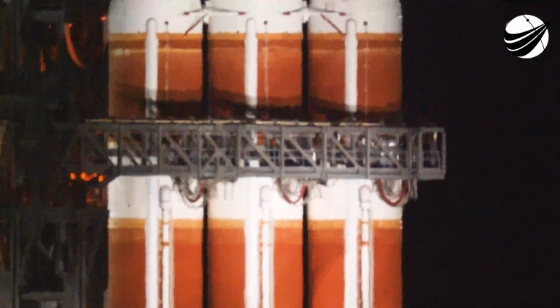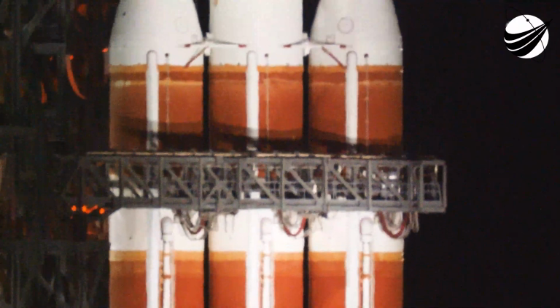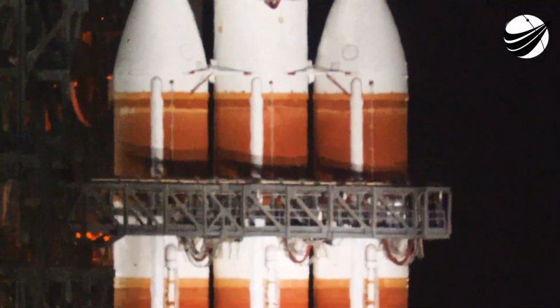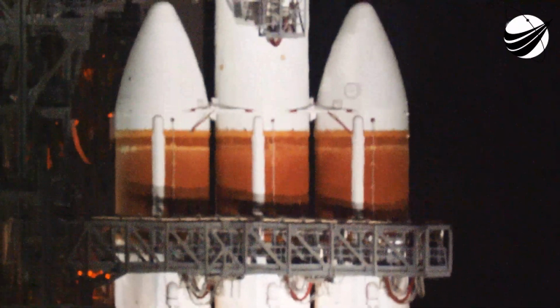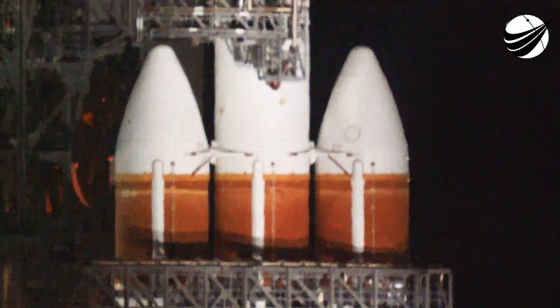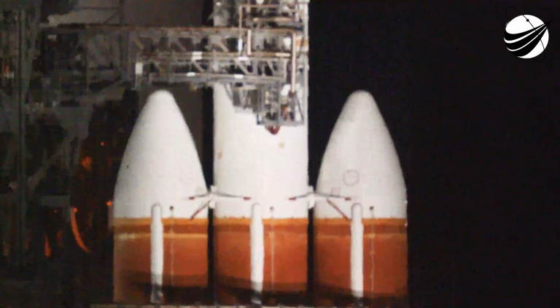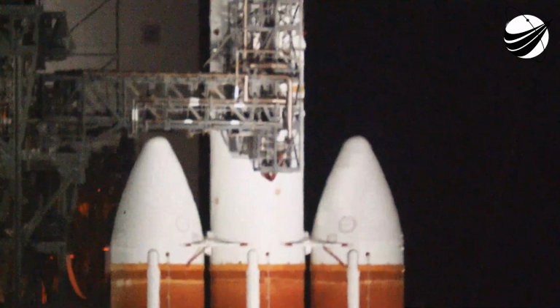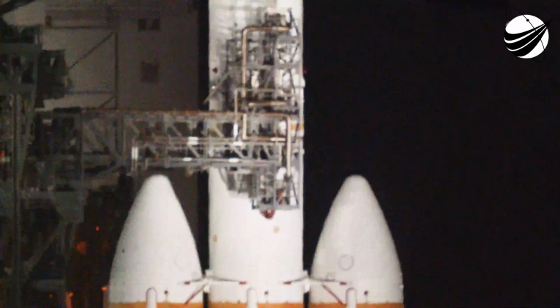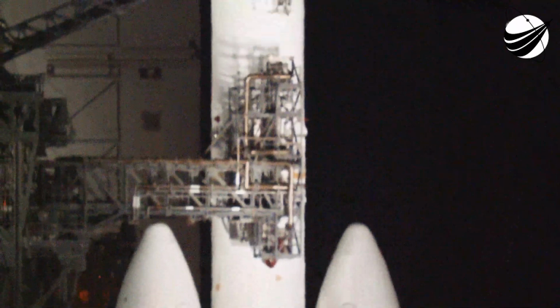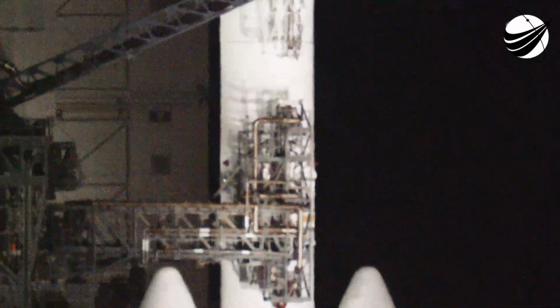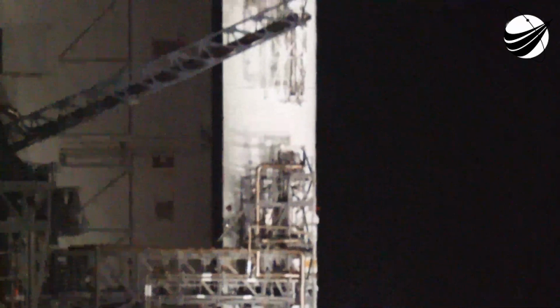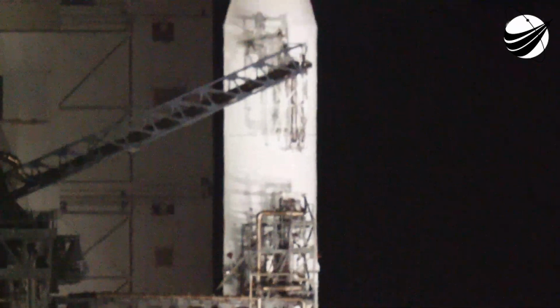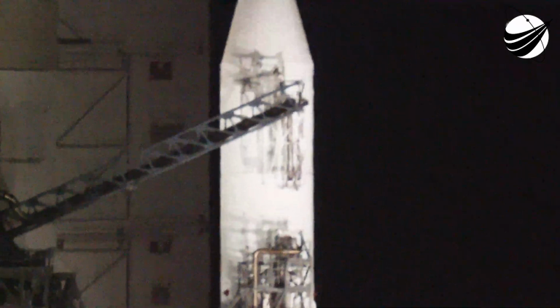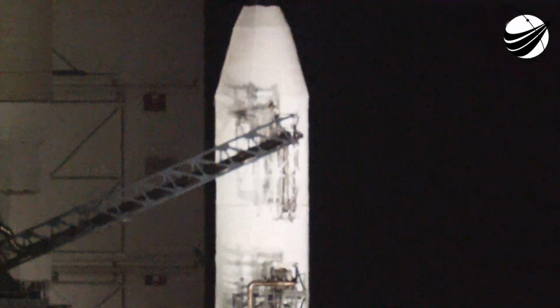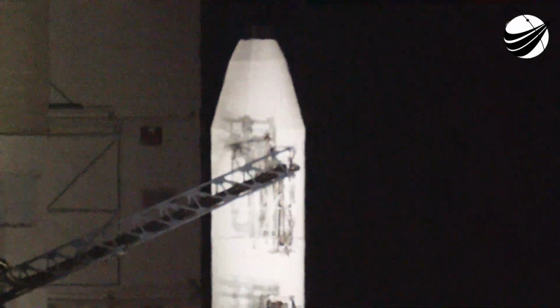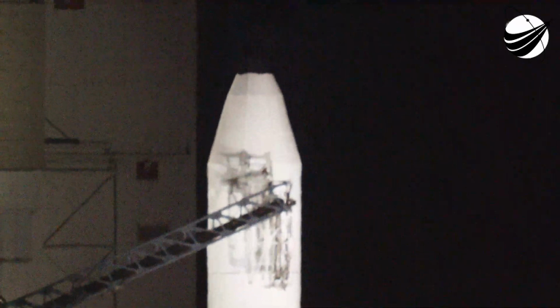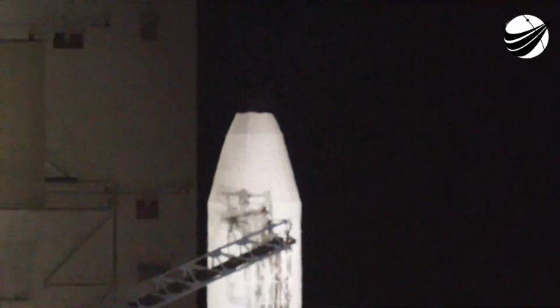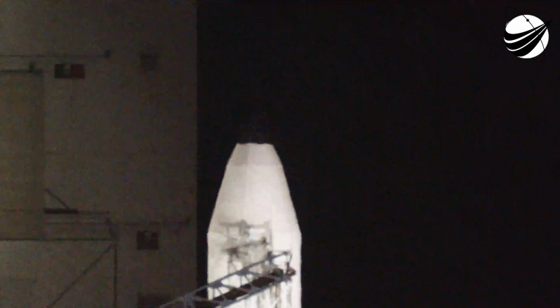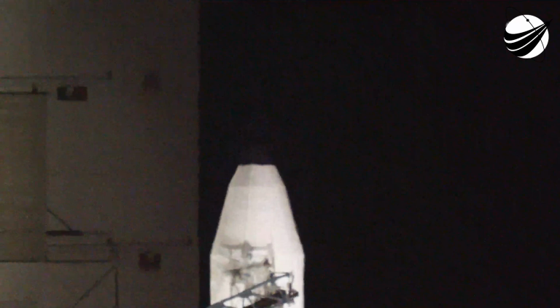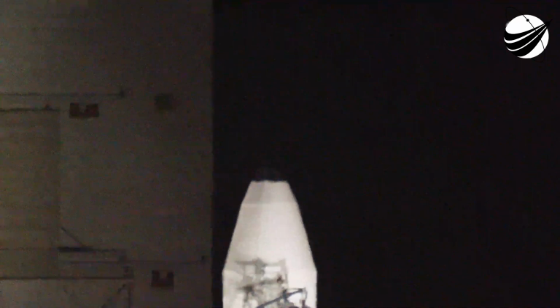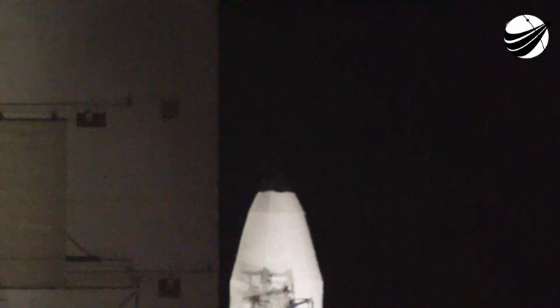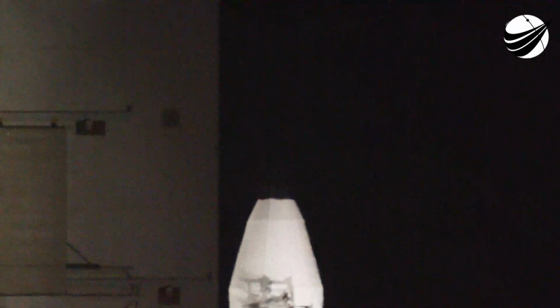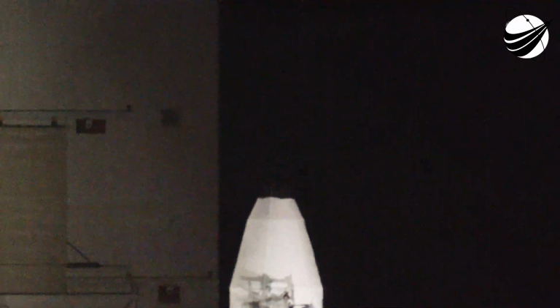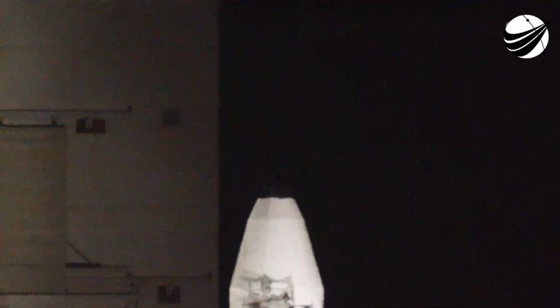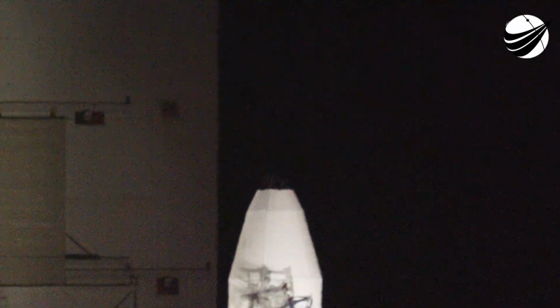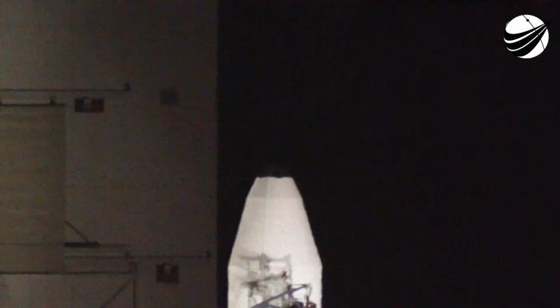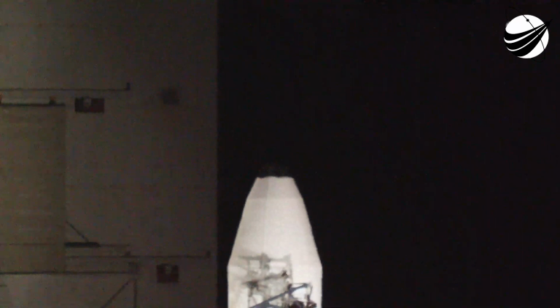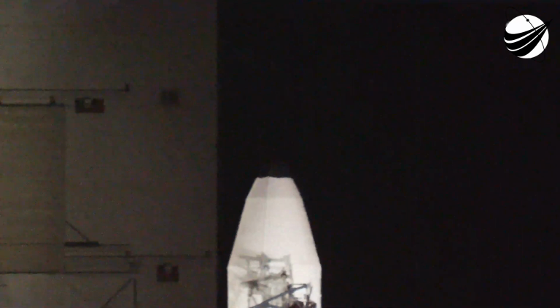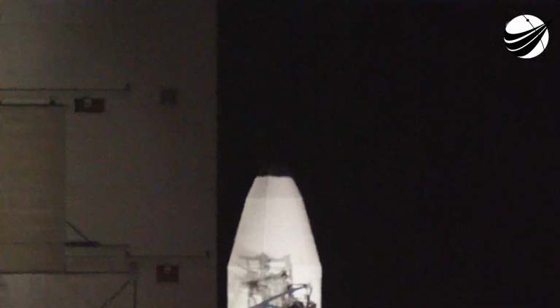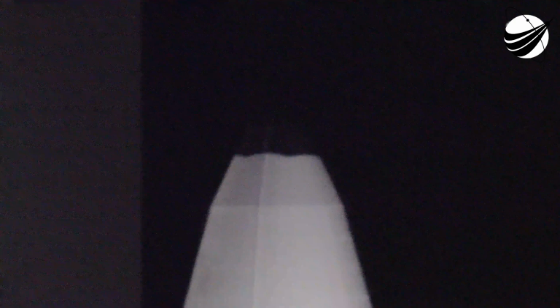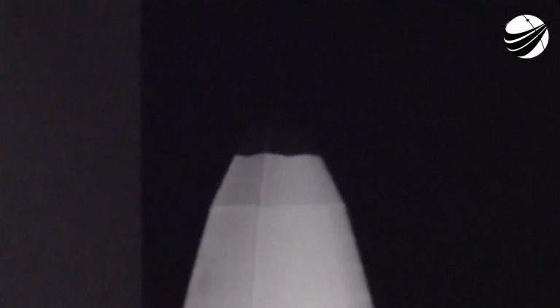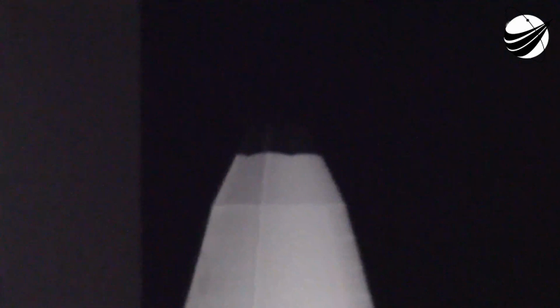Quality. Go. Ops safety manager. Go. ULA safety officer. Go. Vehicle system engineer. Go. Anomaly chief. Go. Range coordinator. Clear to proceed.